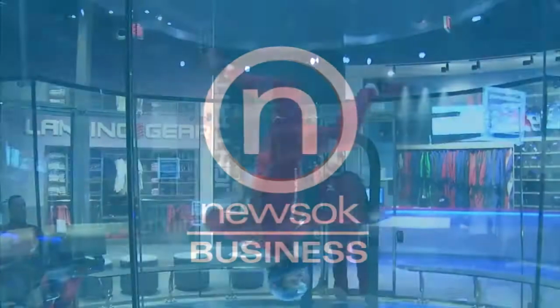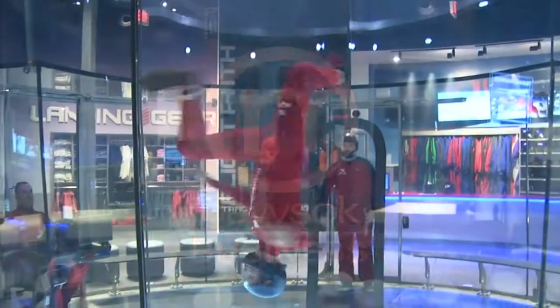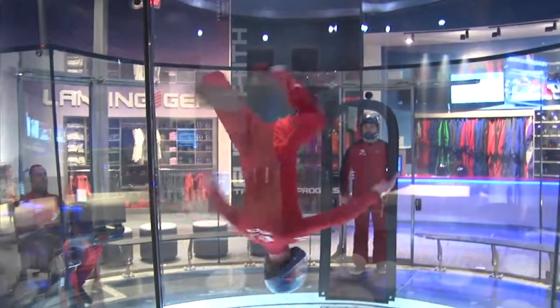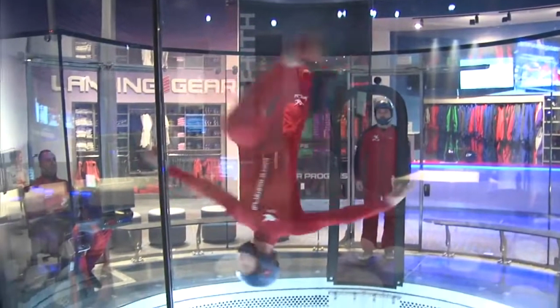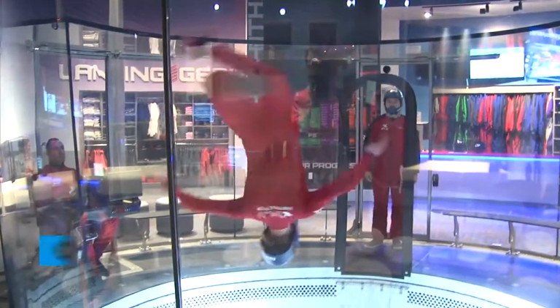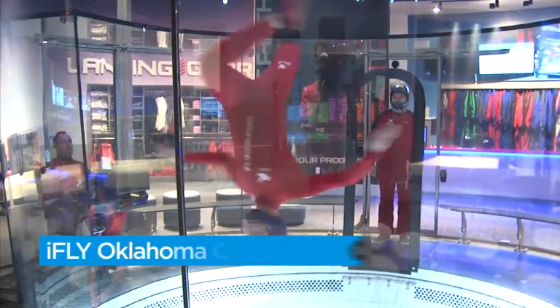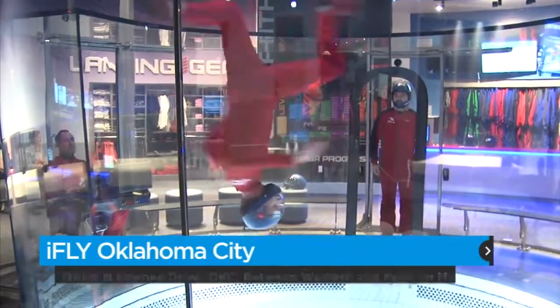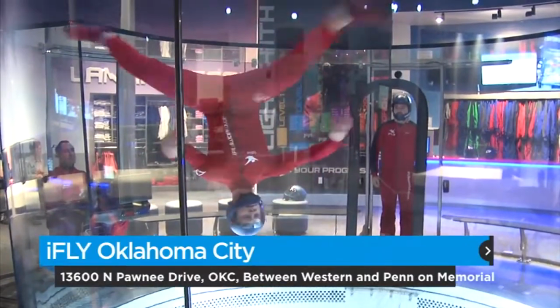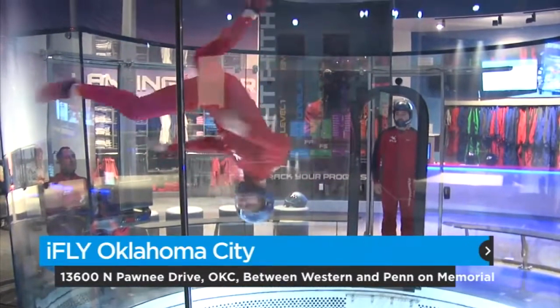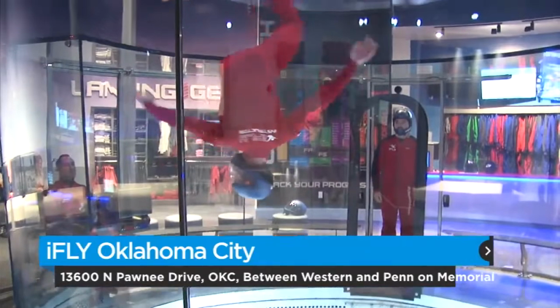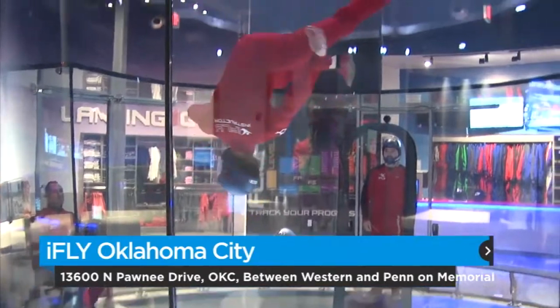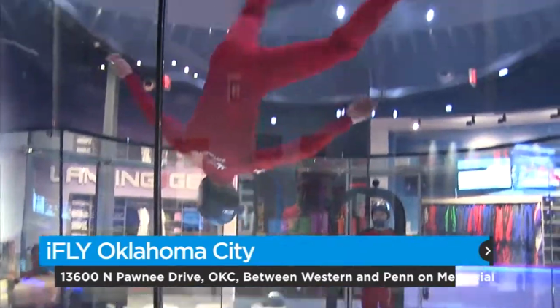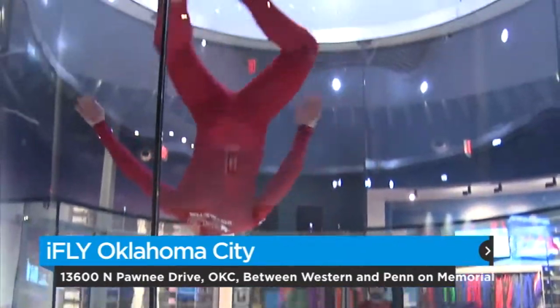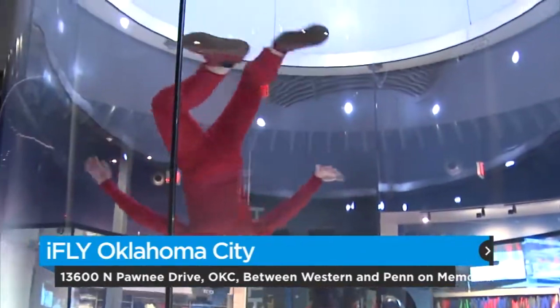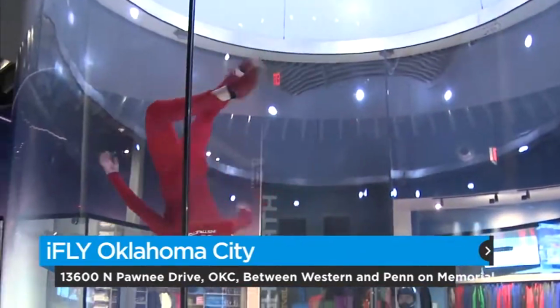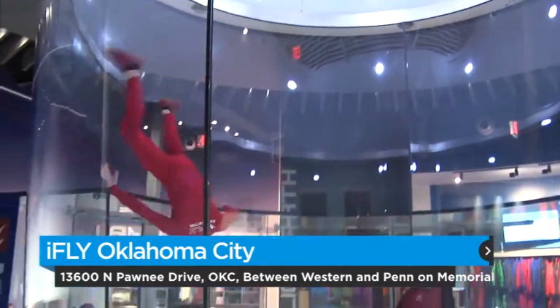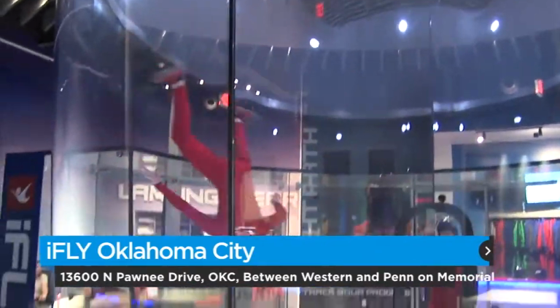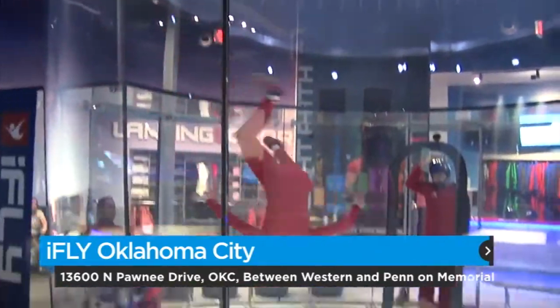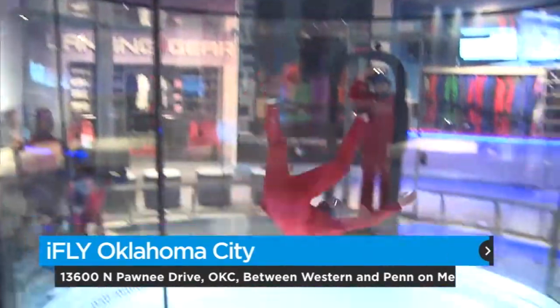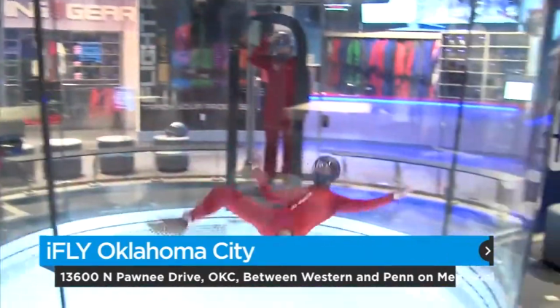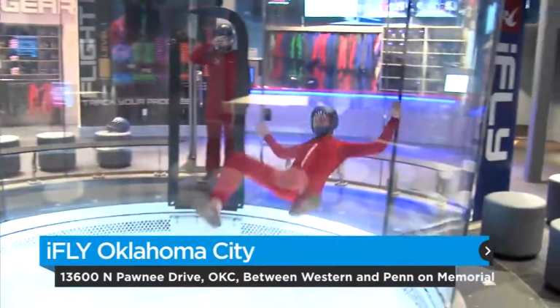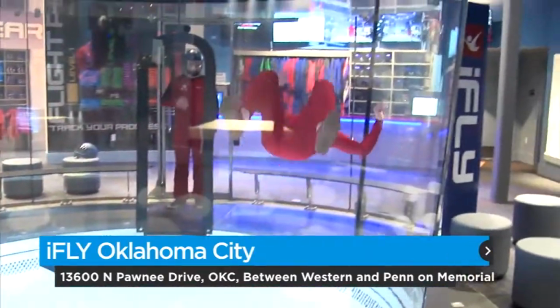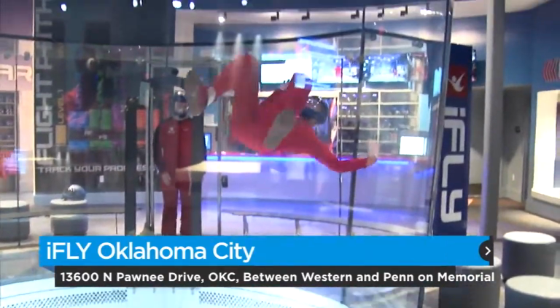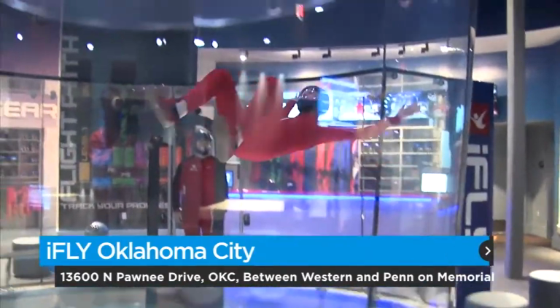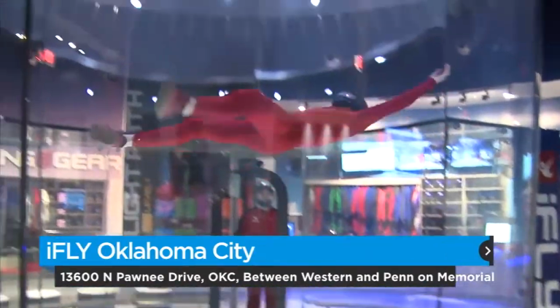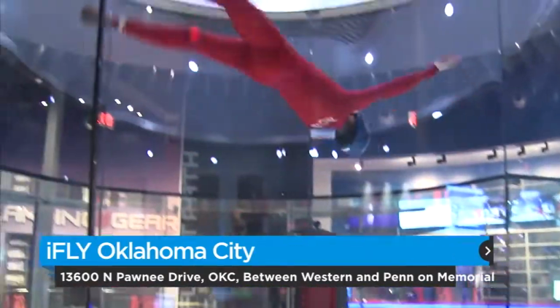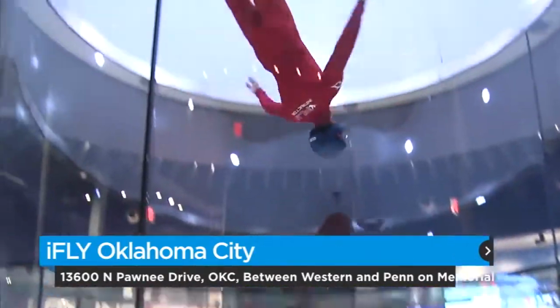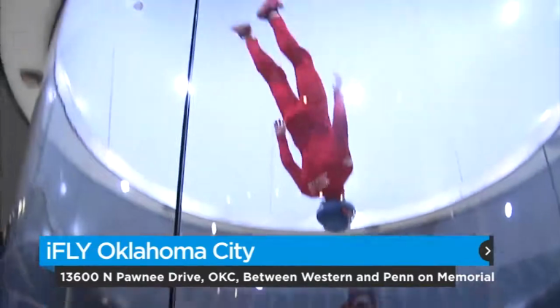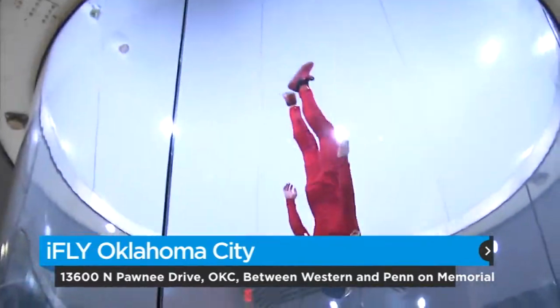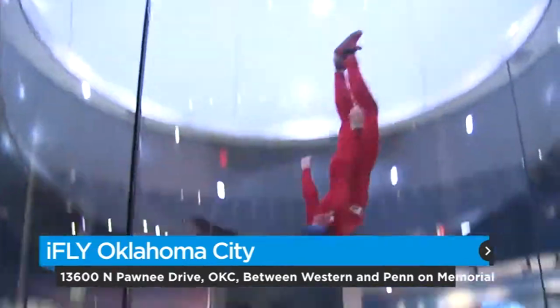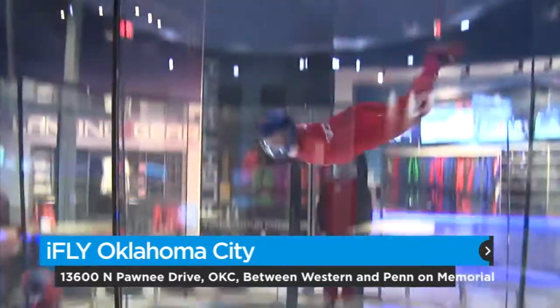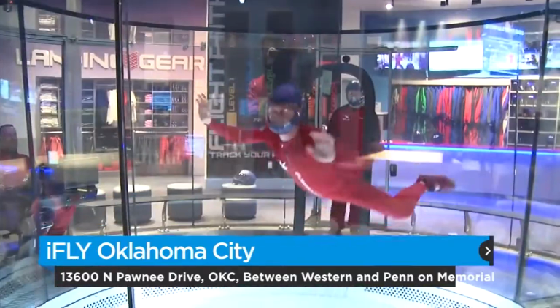Our wind tunnel — it's the first generation, and it's a very unique design. It's a constant, steady stream of air, providing you the ability to be the superhero you've always dreamed of being.